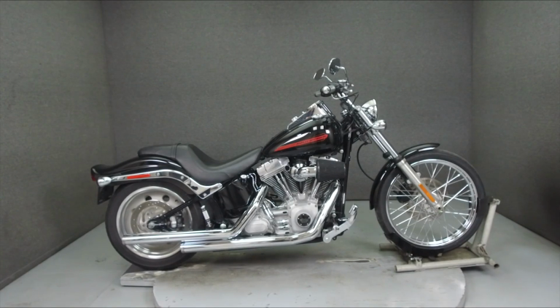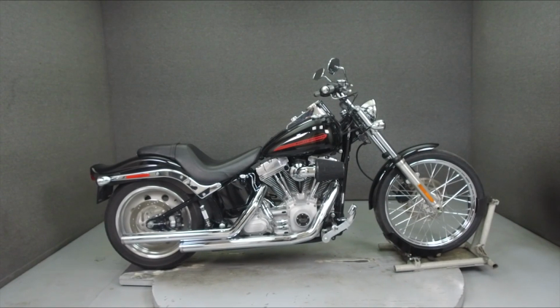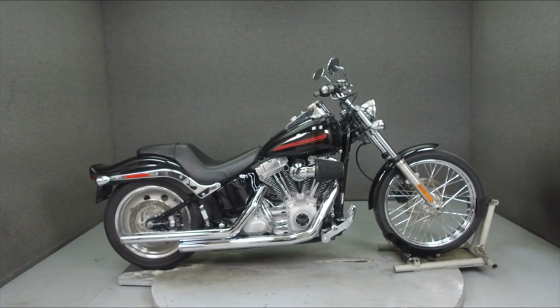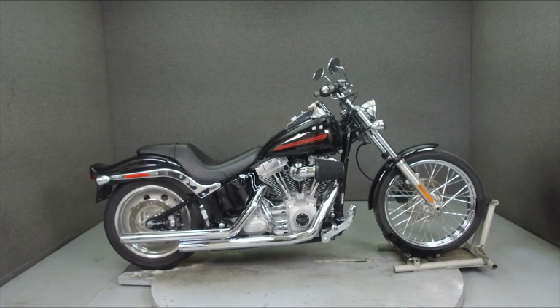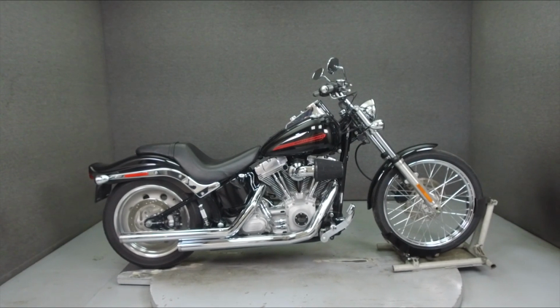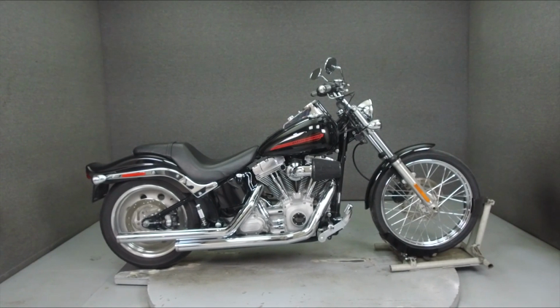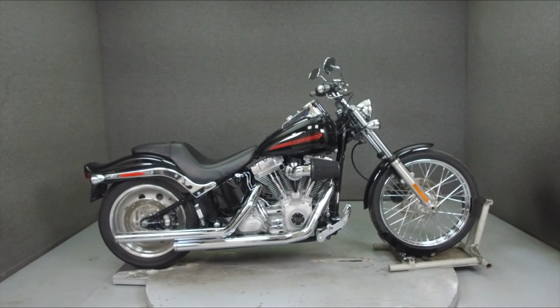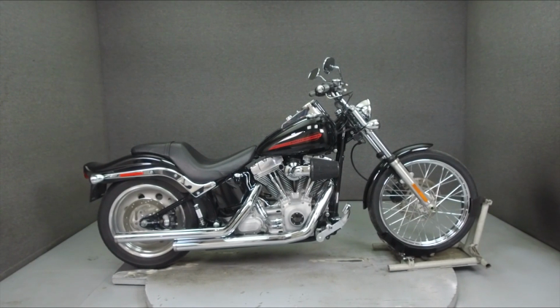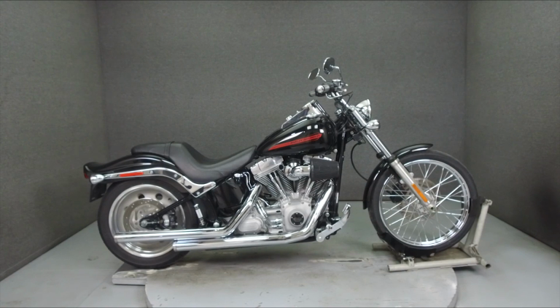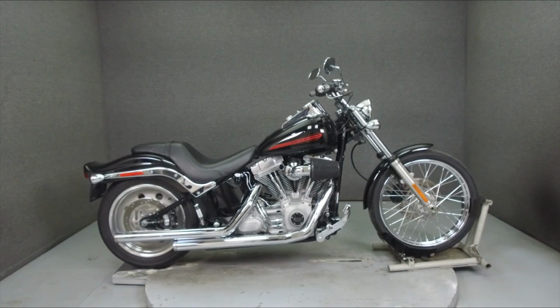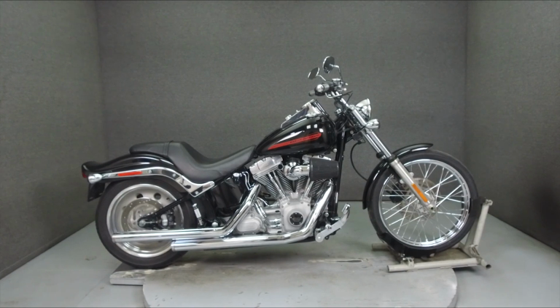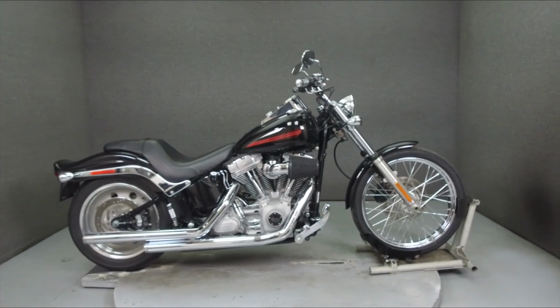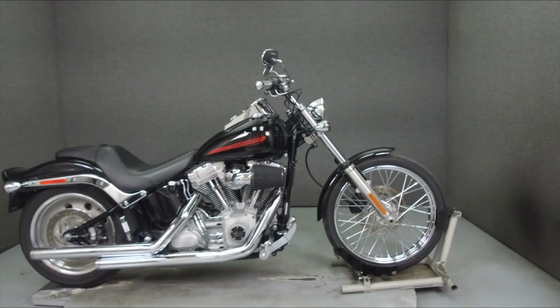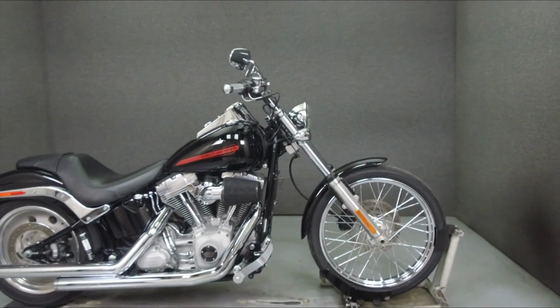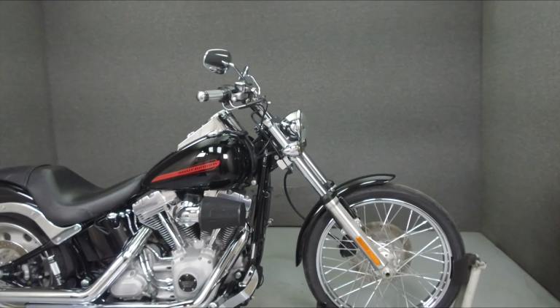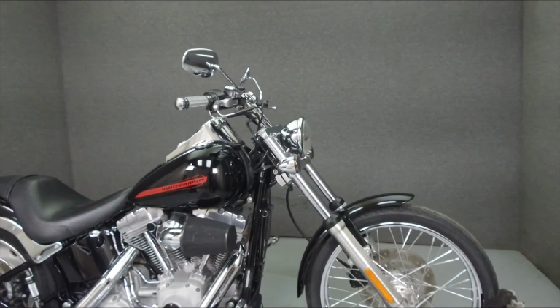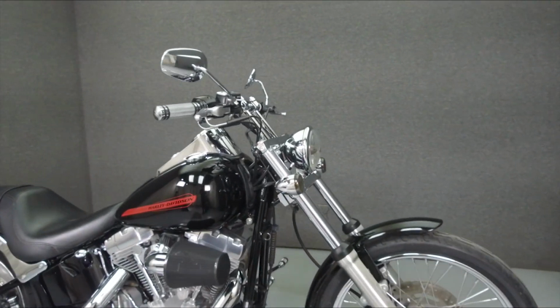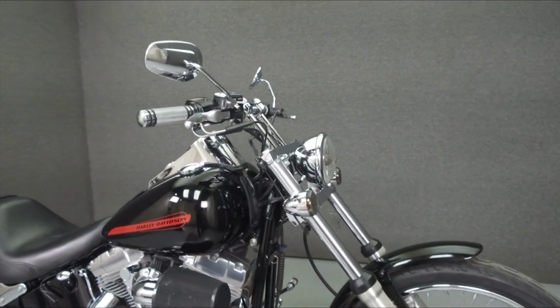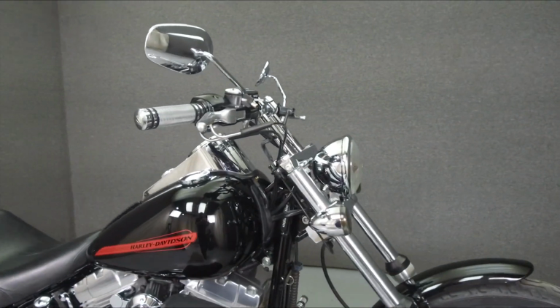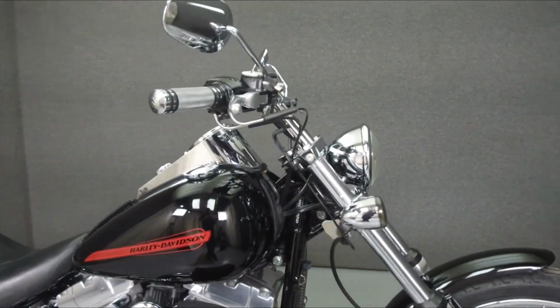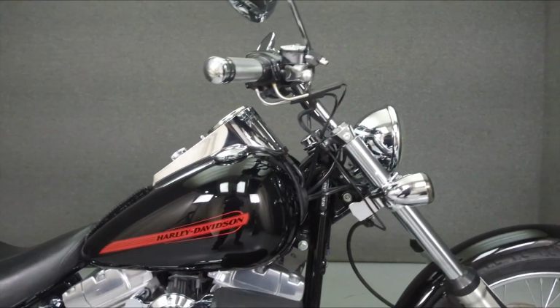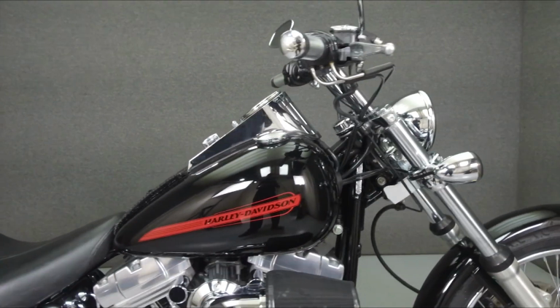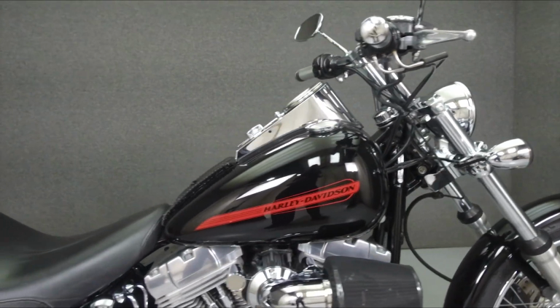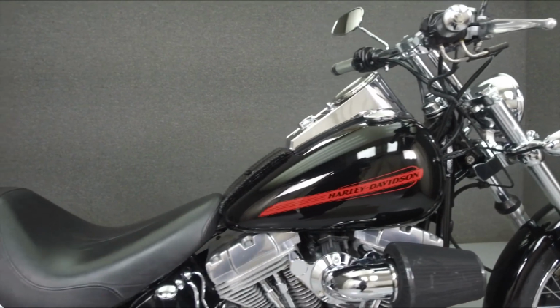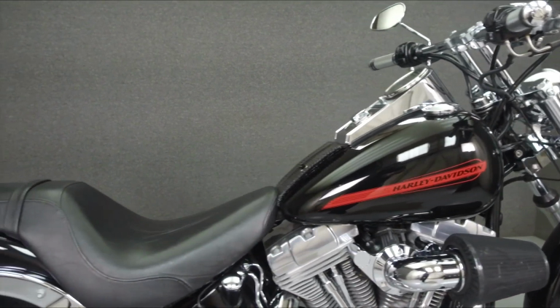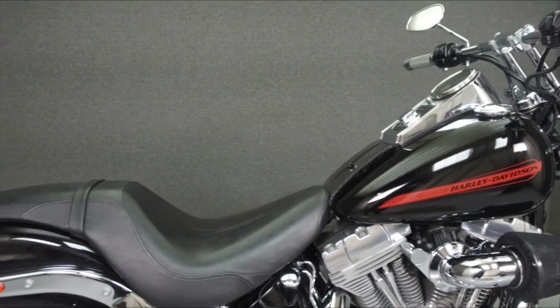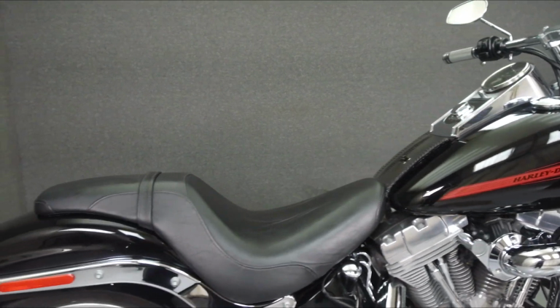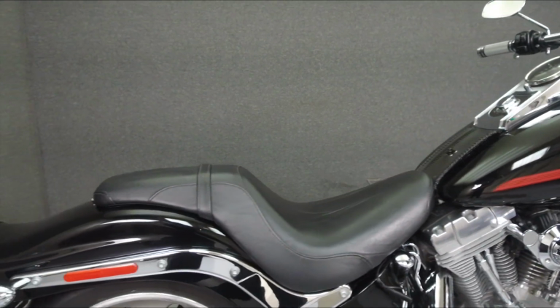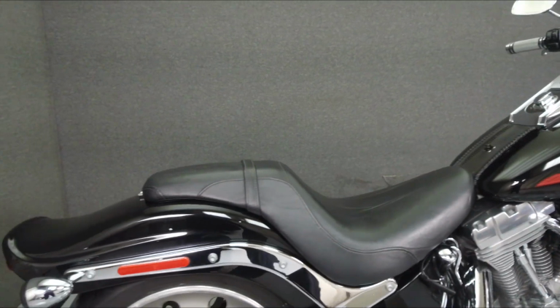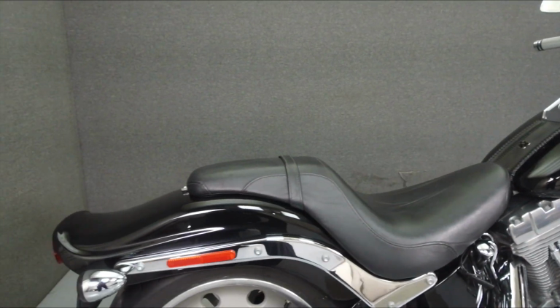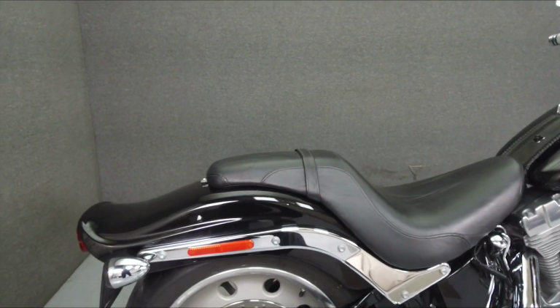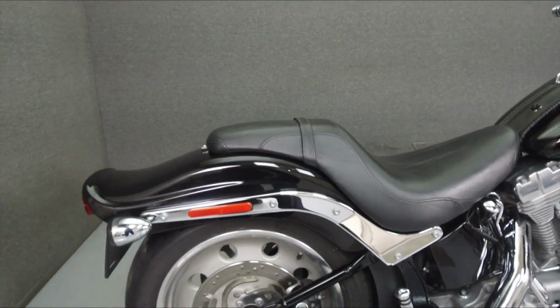Hey everyone, this is Keegan from National Power Sports. Today we're going to take a look at this 2007 Harley-Davidson Softail with 43,537 miles.